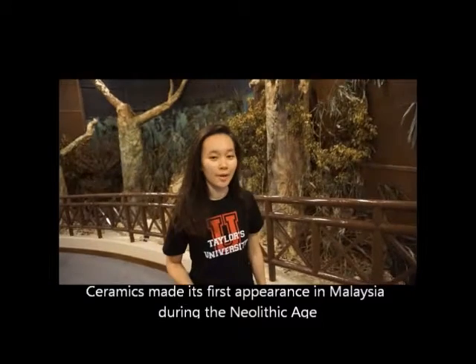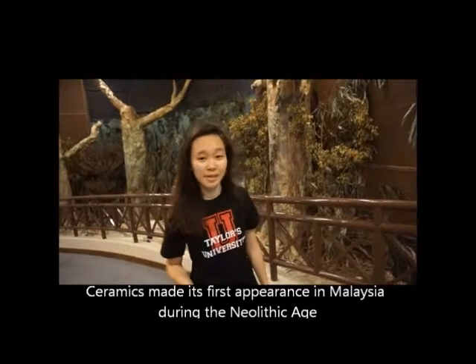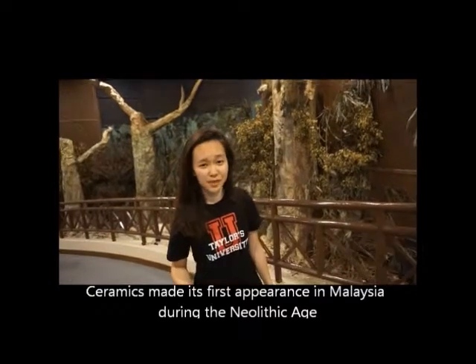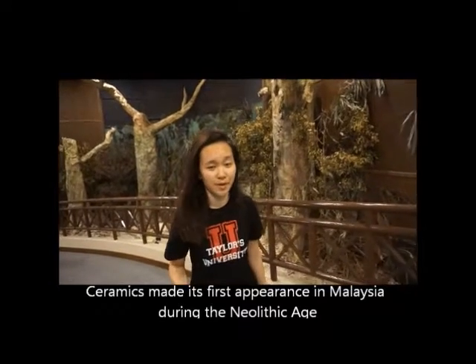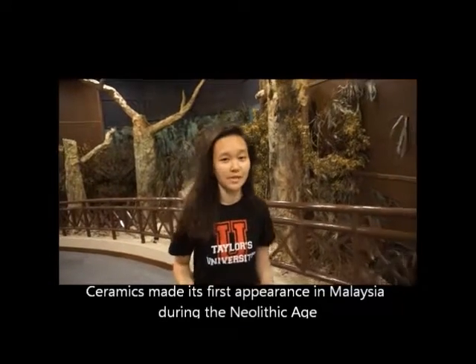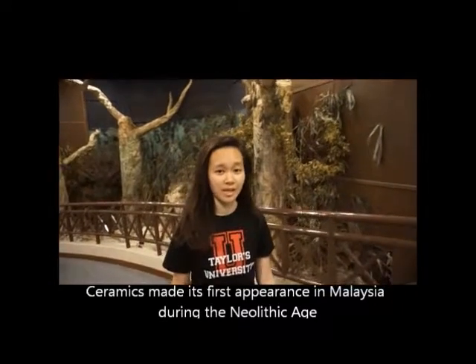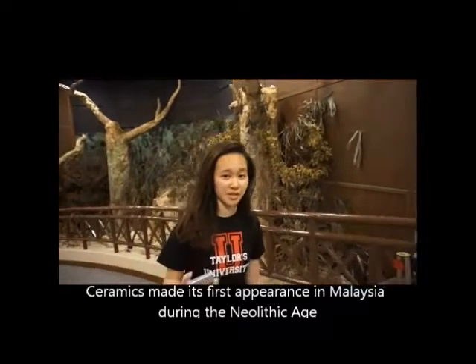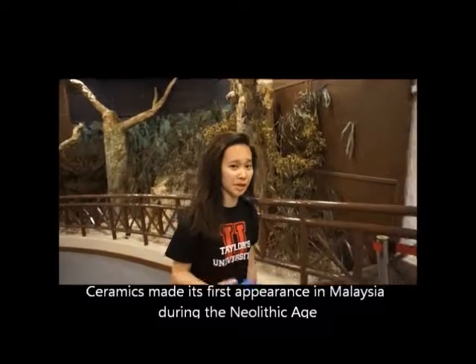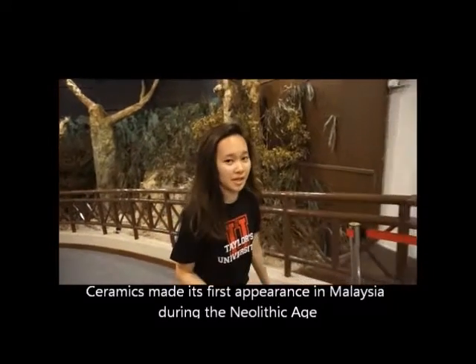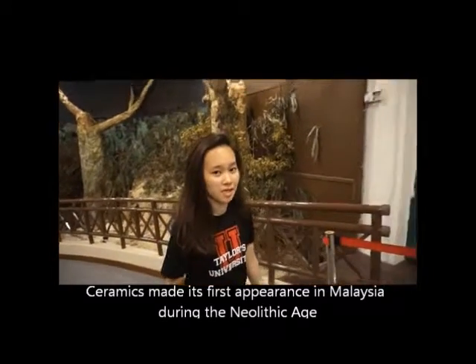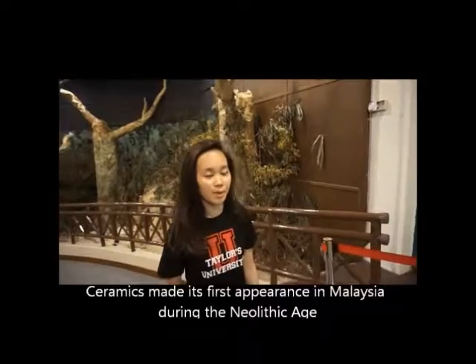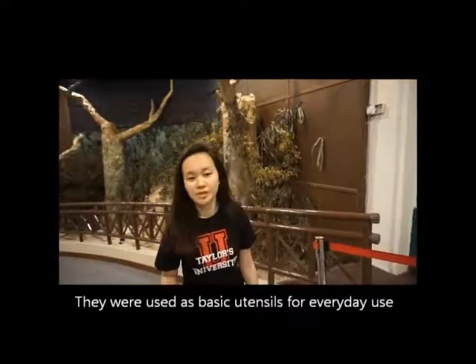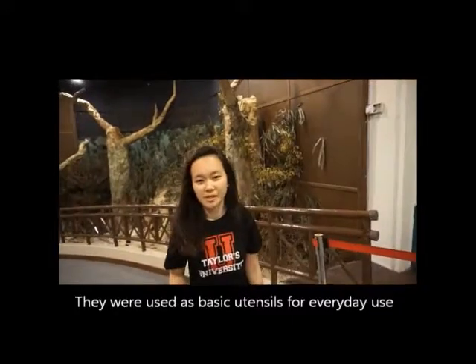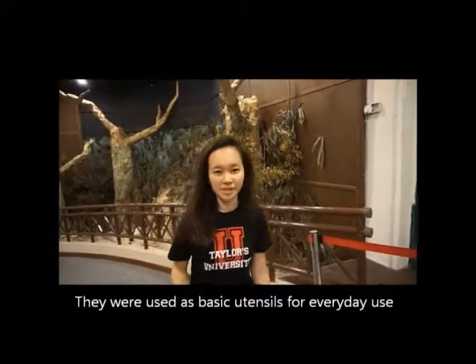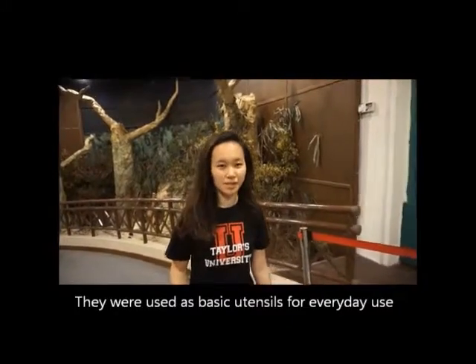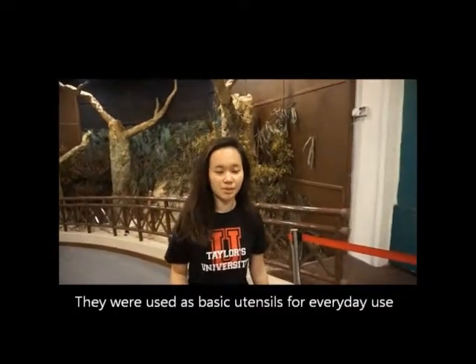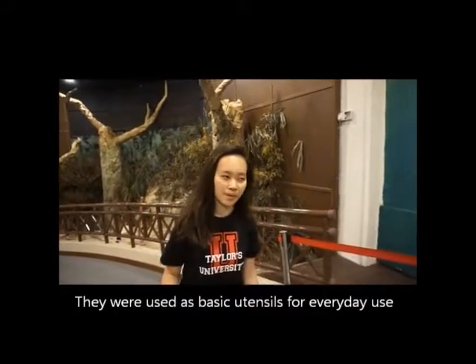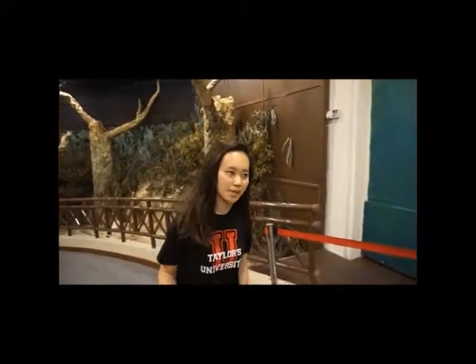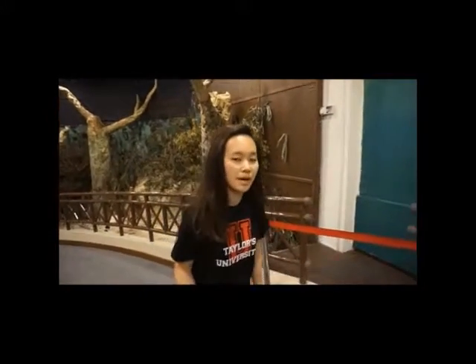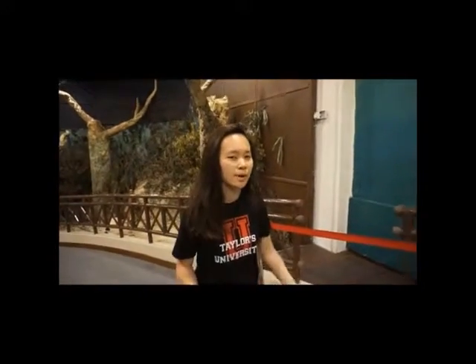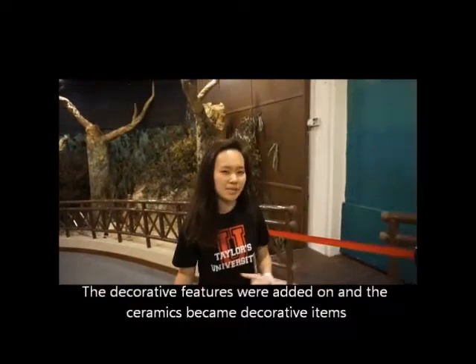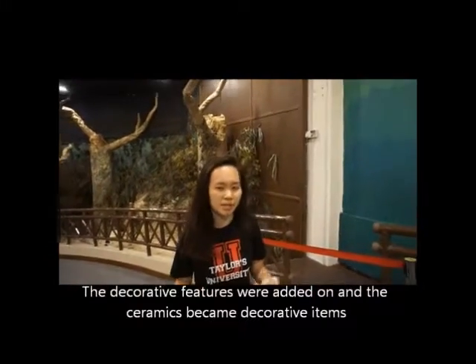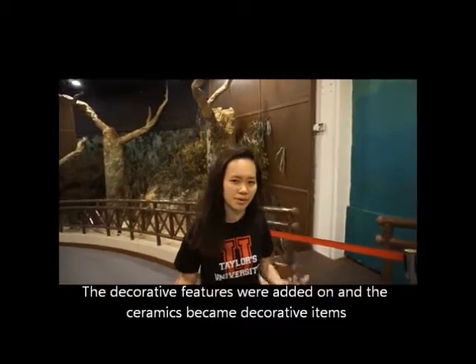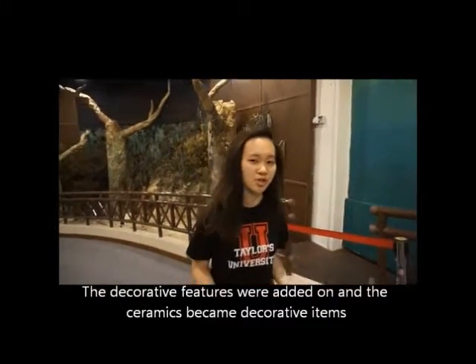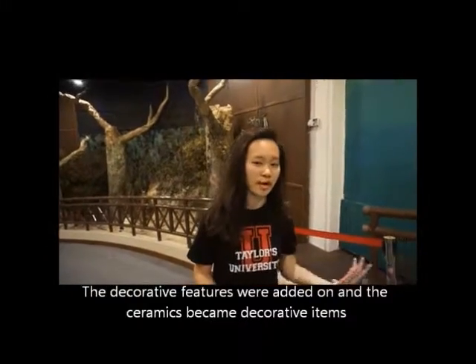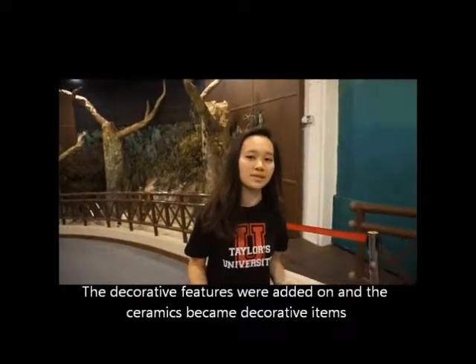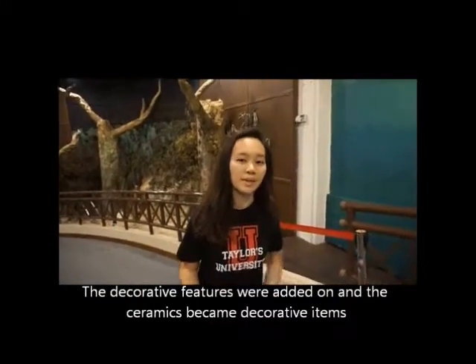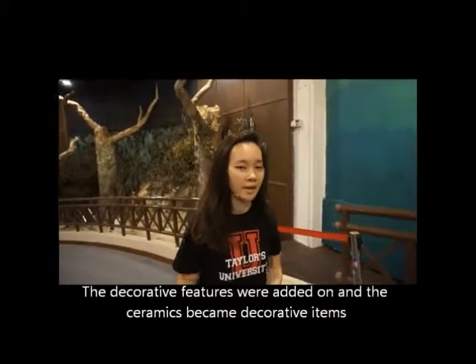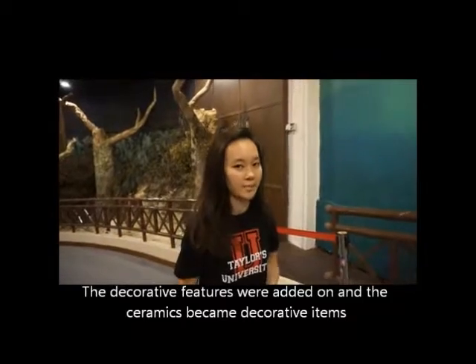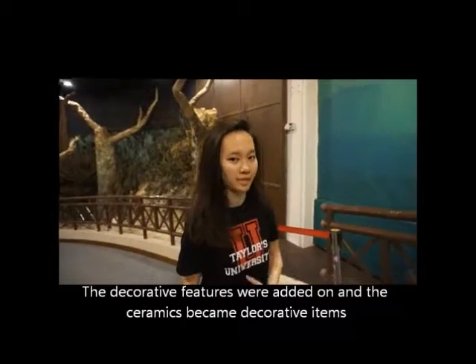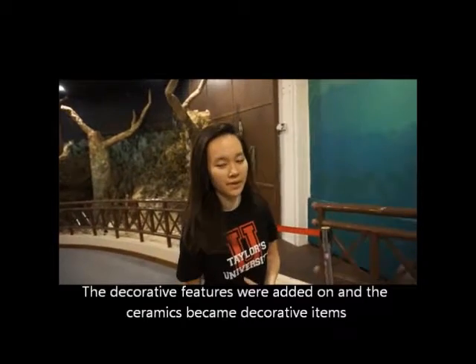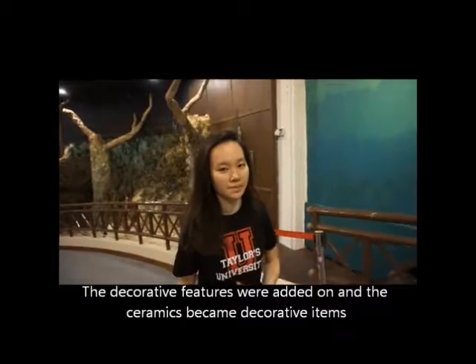Ceramics made its first appearance in Malaysia during the Neolithic Age. They were first used as basic utensils for everyday use, but over time decorative features were added to them and they became decorative items.